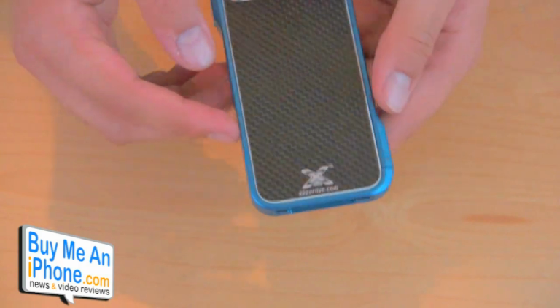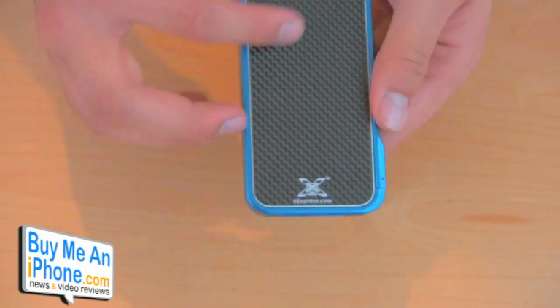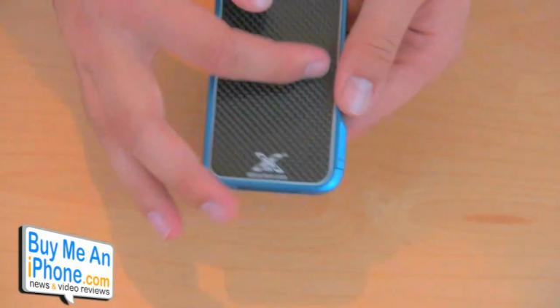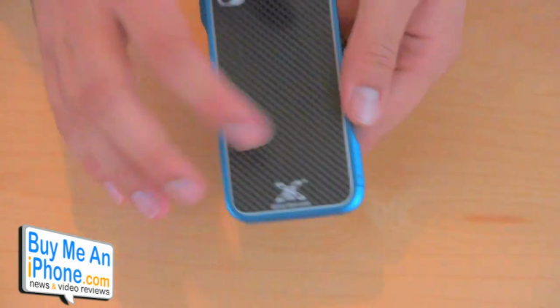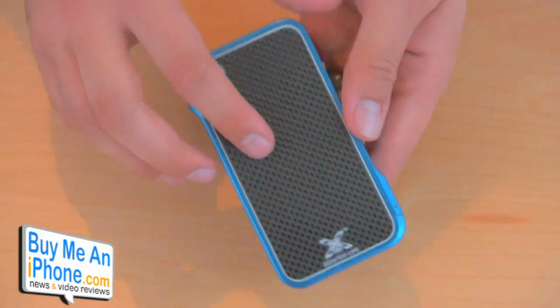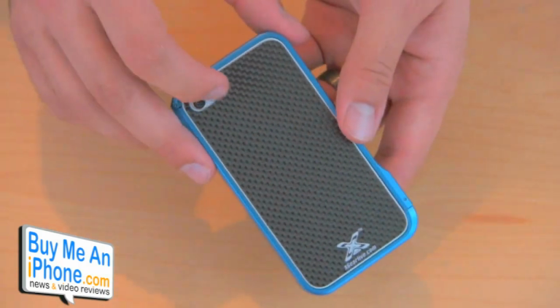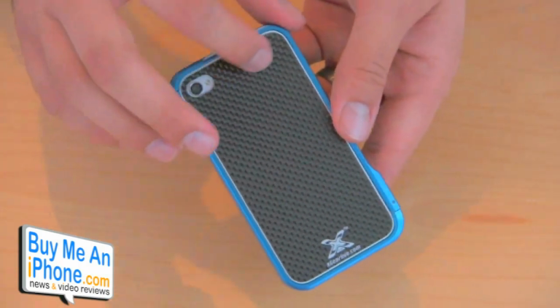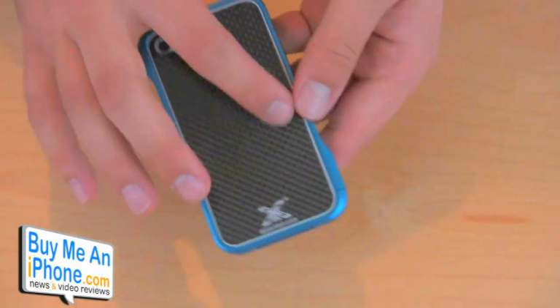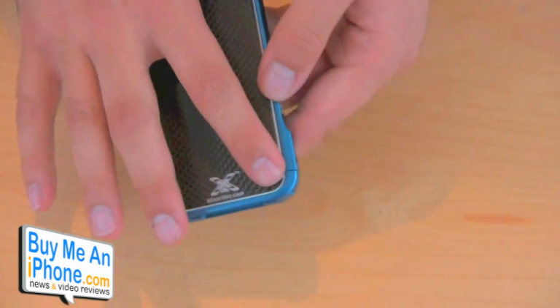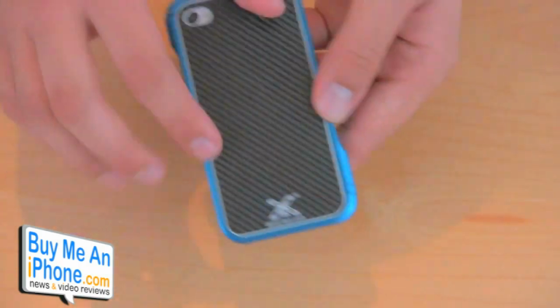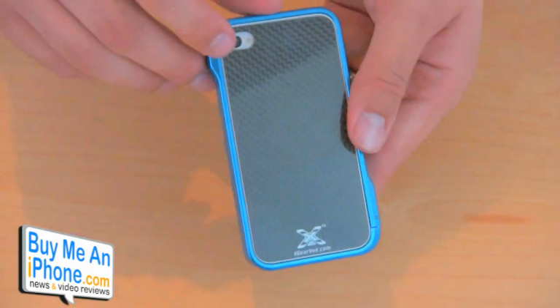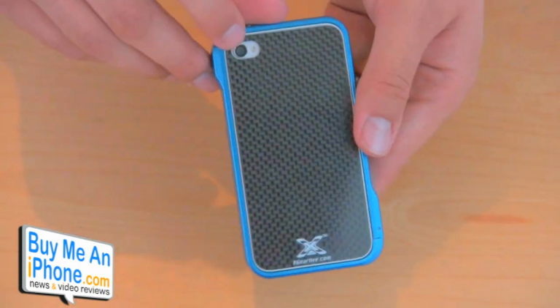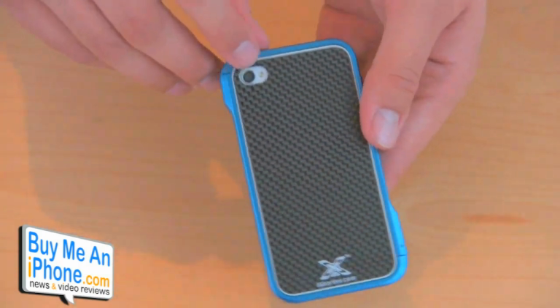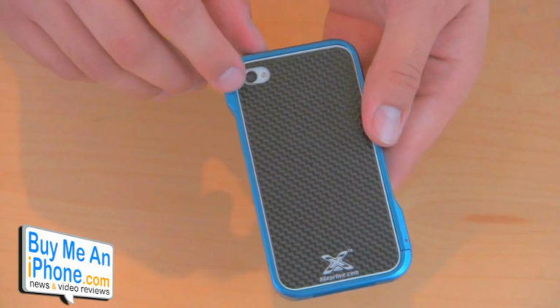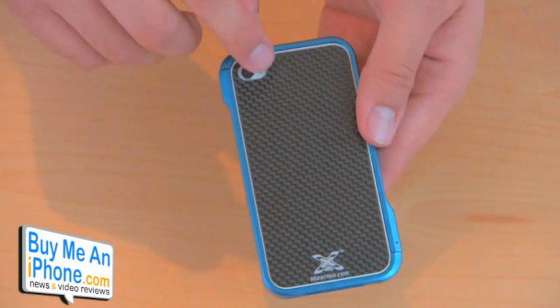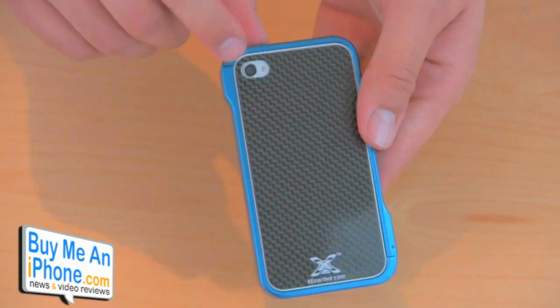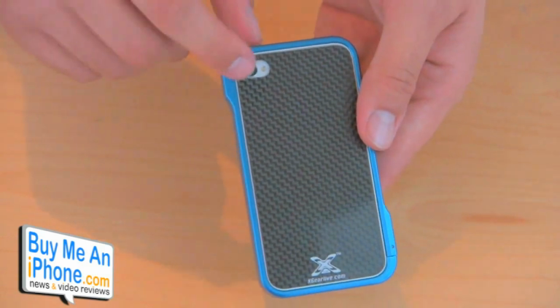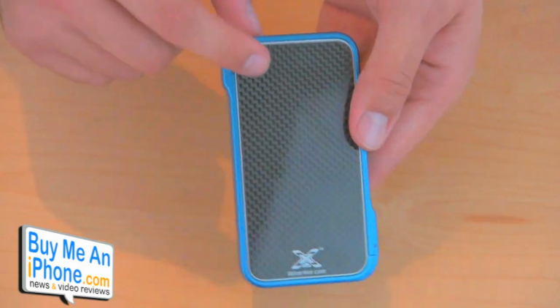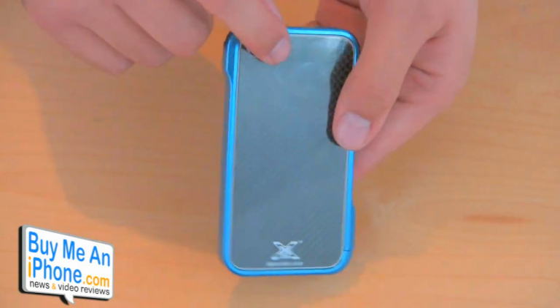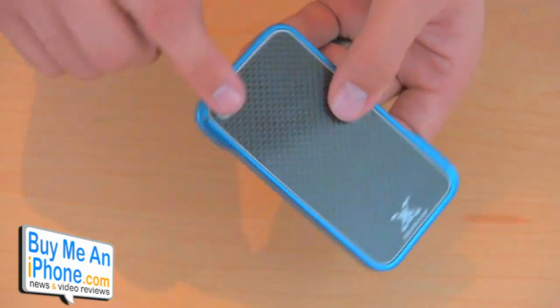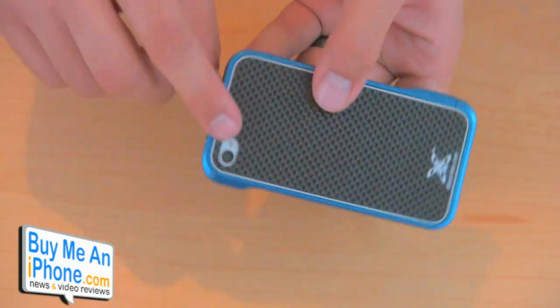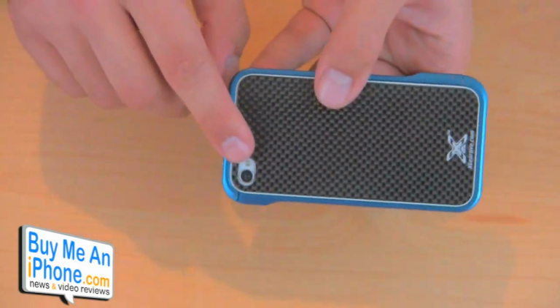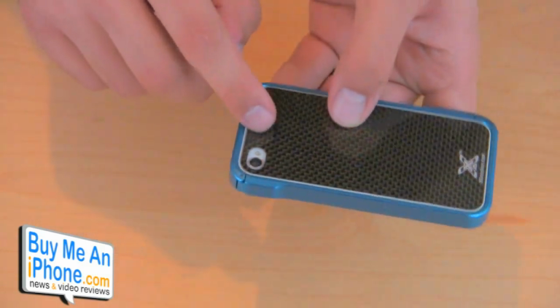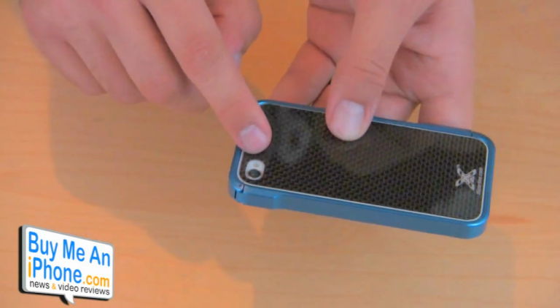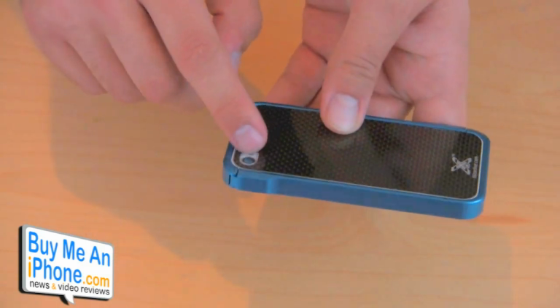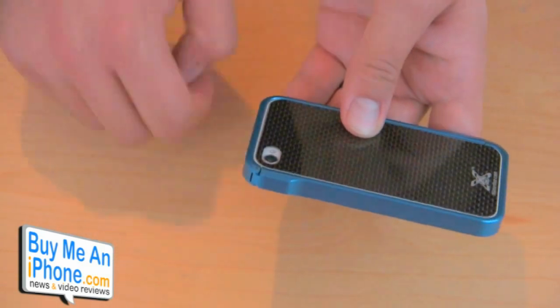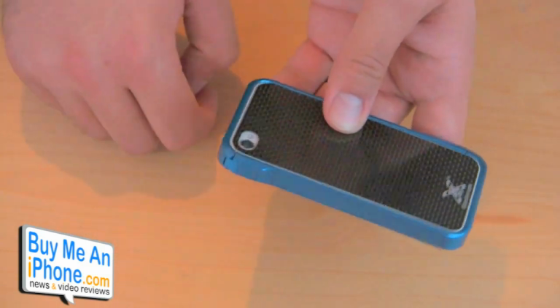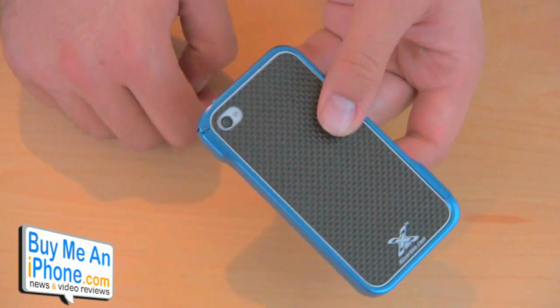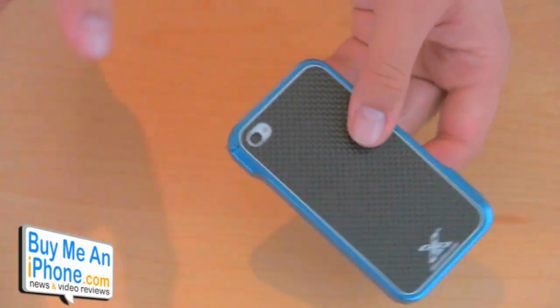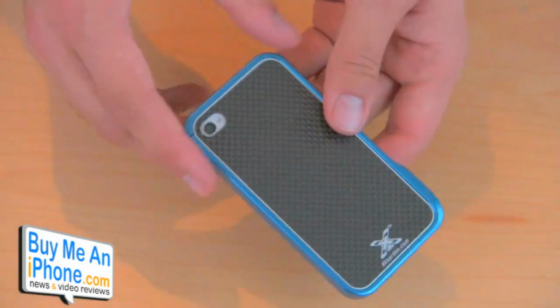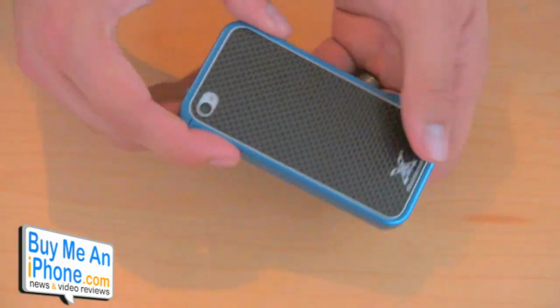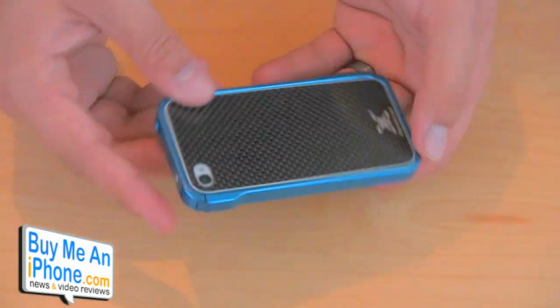Getting to the back — if you do have the carbon fiber piece, it pretty much covers the whole thing except for the camera and leaves it open for the flash. And it's so flat and thin that your camera flash is not going to bounce off the edge of it, so you should be fine with the camera.